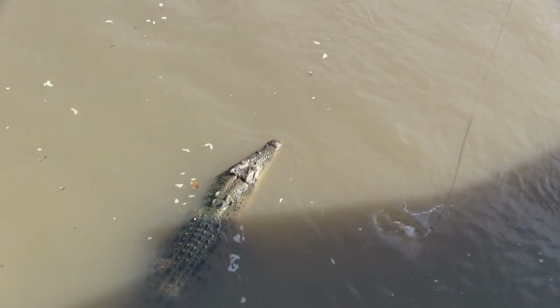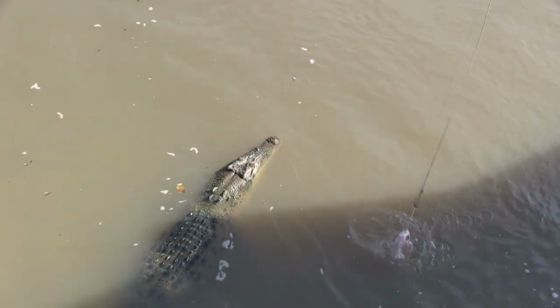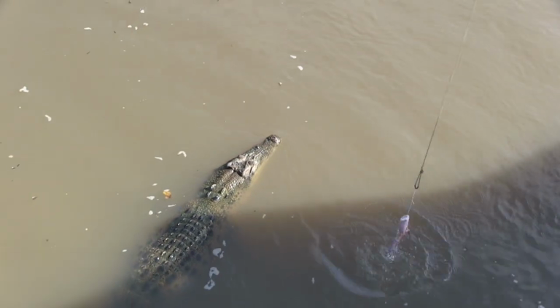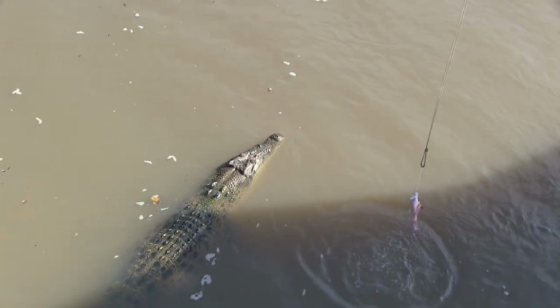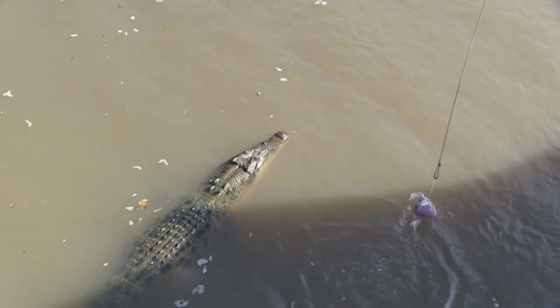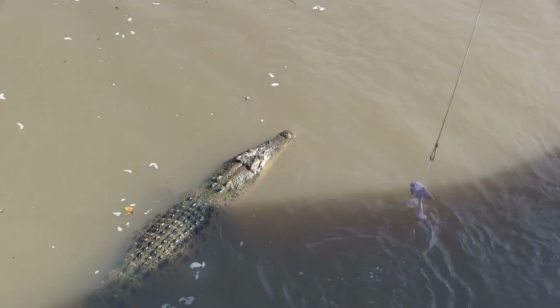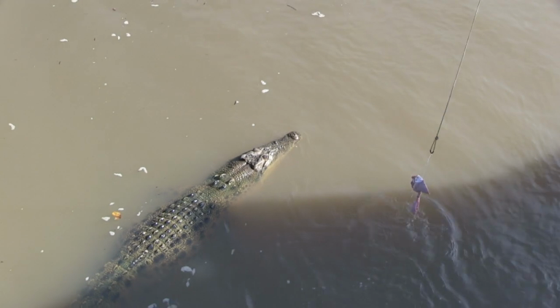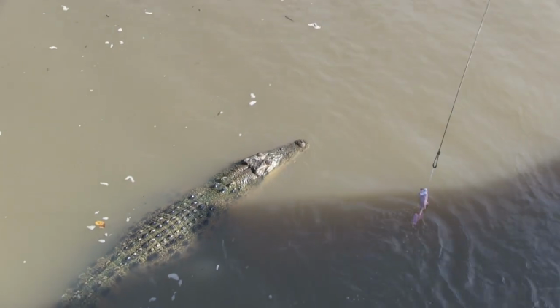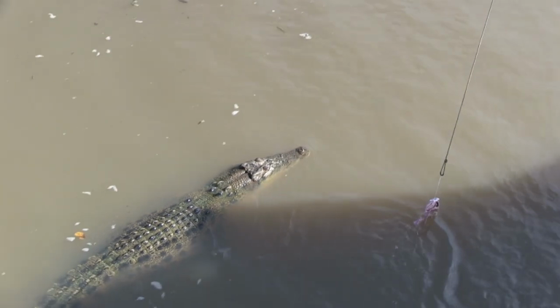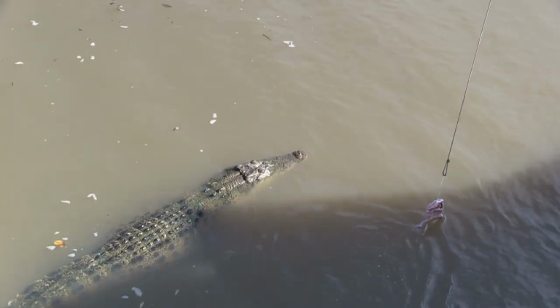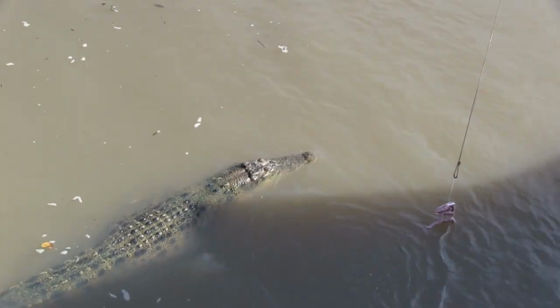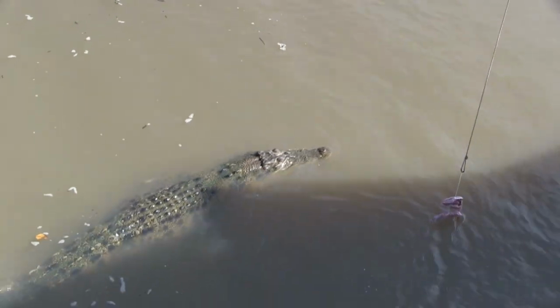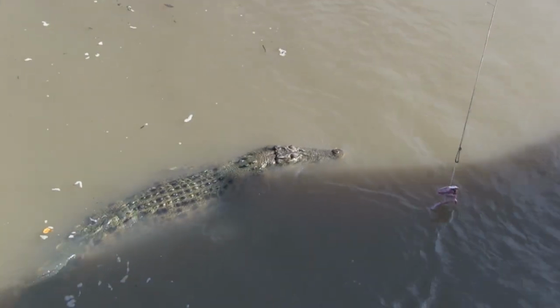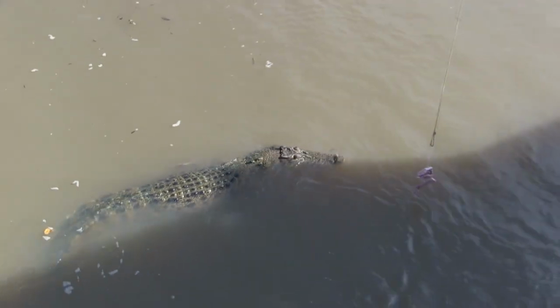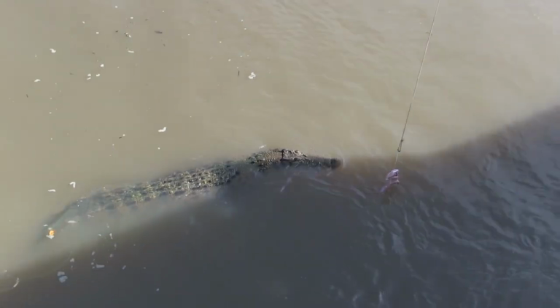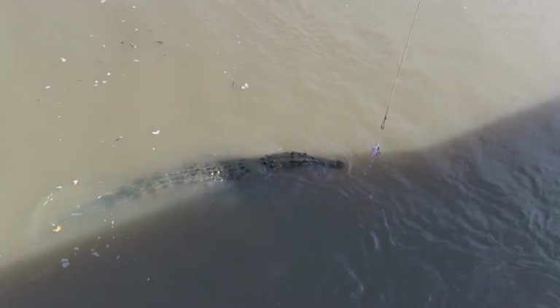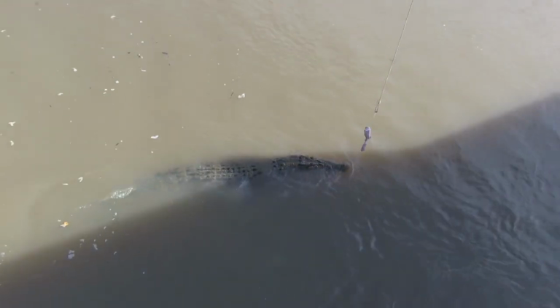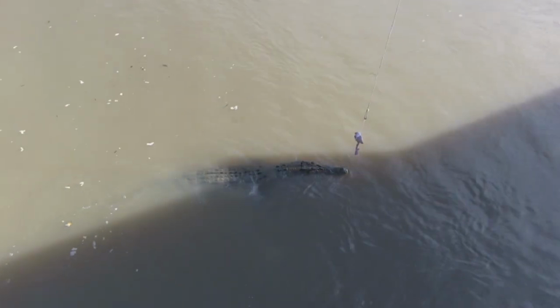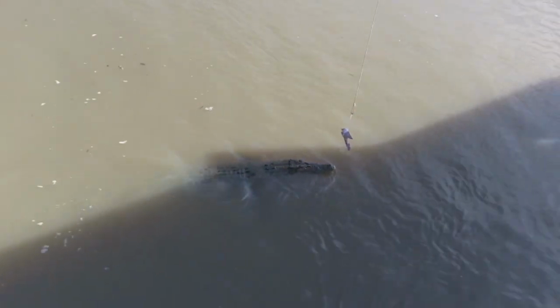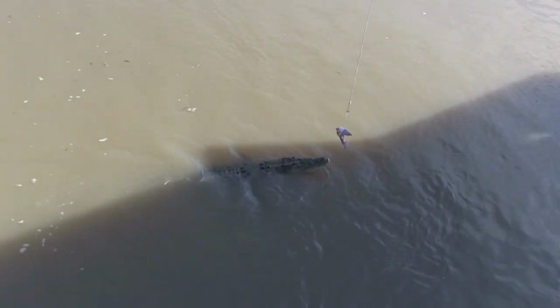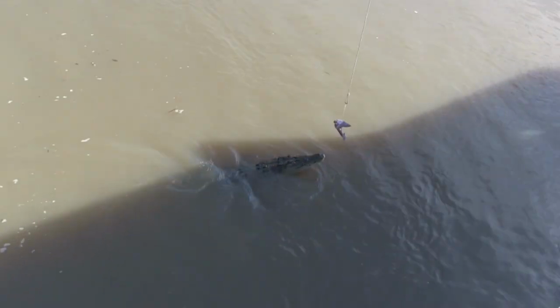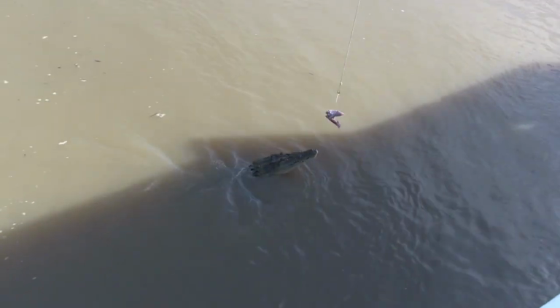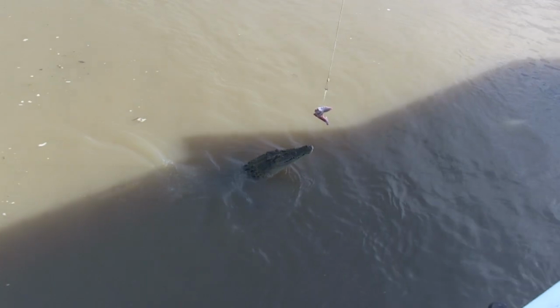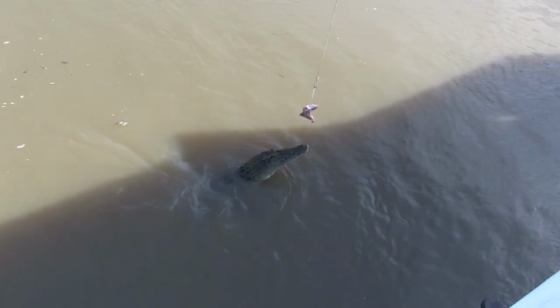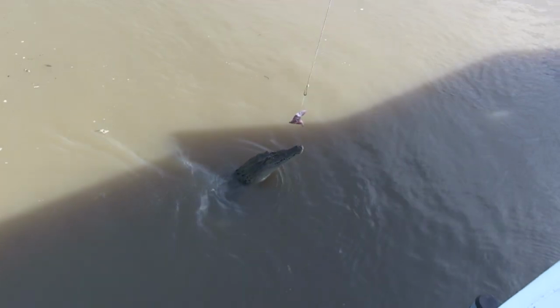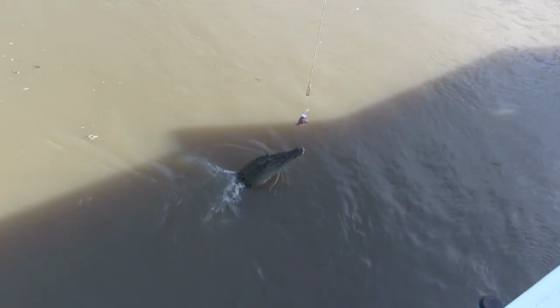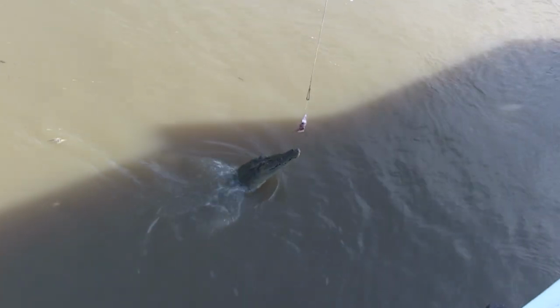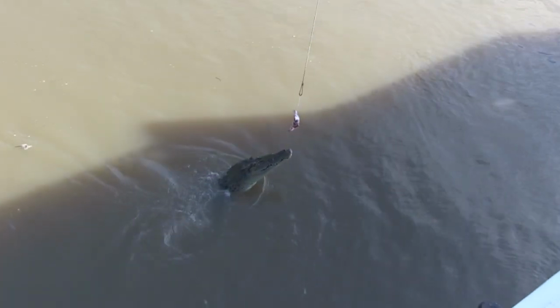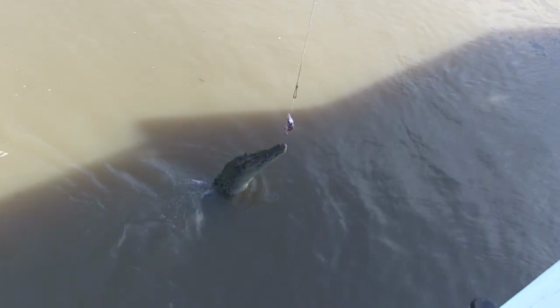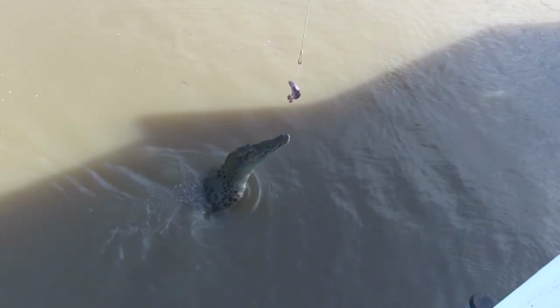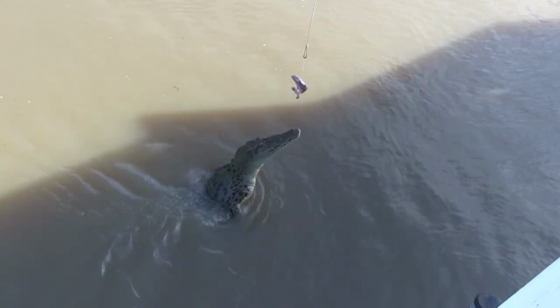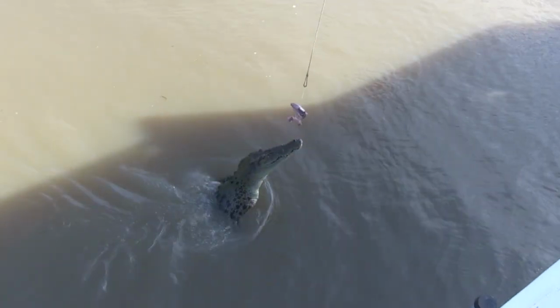She'll lift her head up, drop her tail down, and just using her tail she'll push herself up out of the water. On this high tide you can see all the branches hanging out over the water's edge — and you wonder why crocodiles jump.